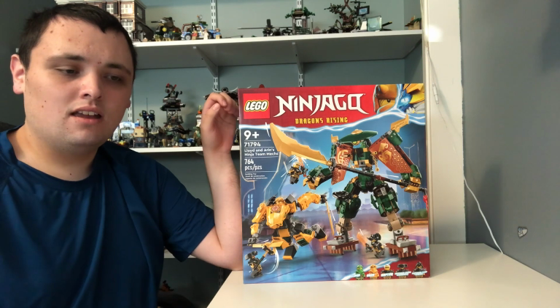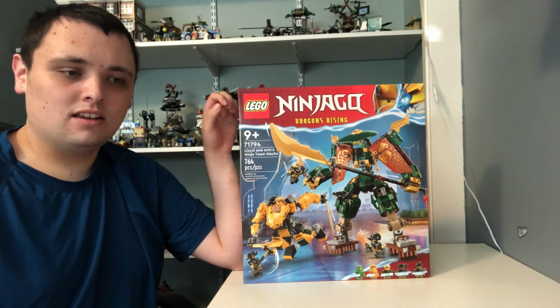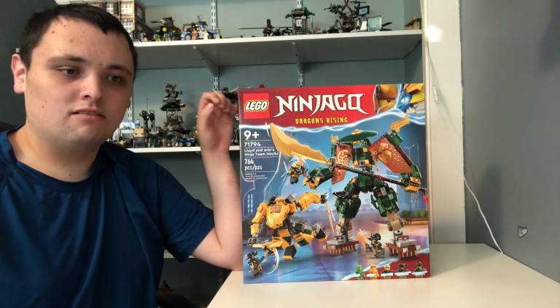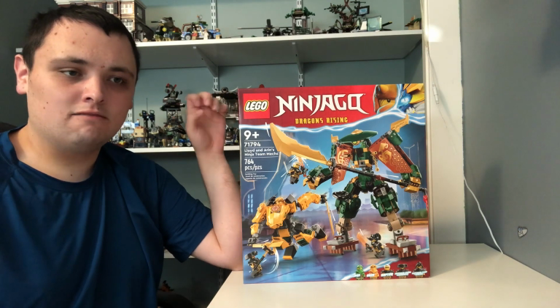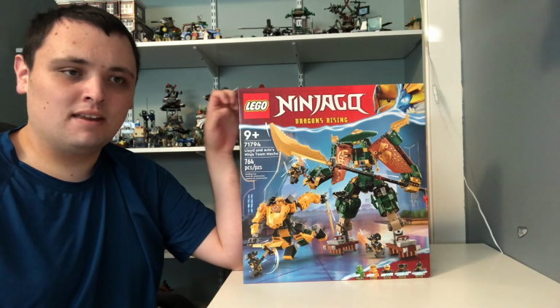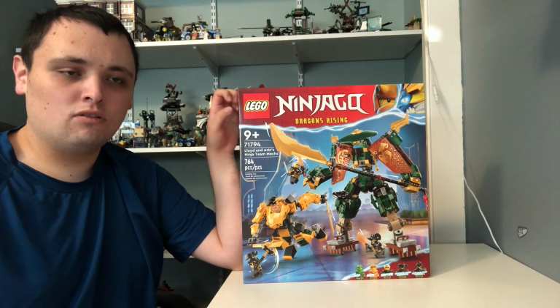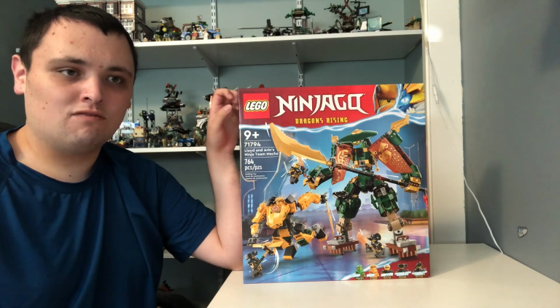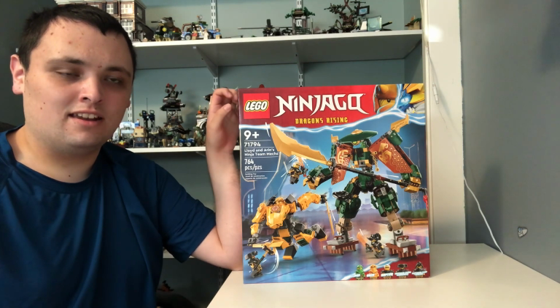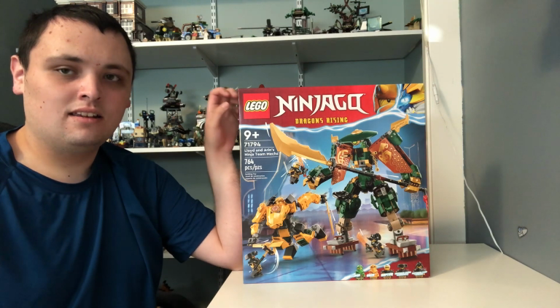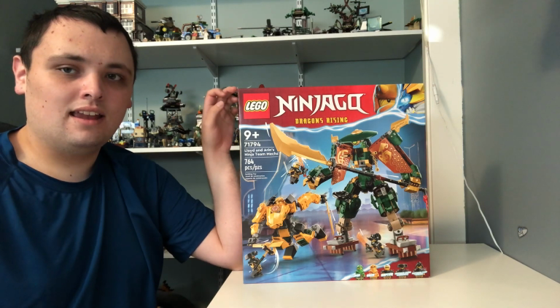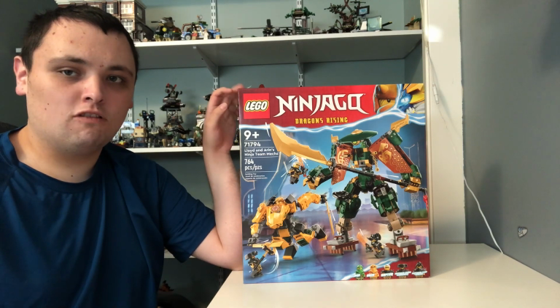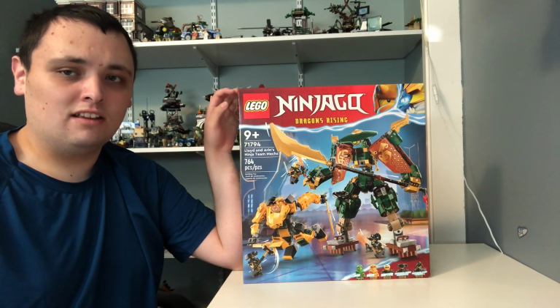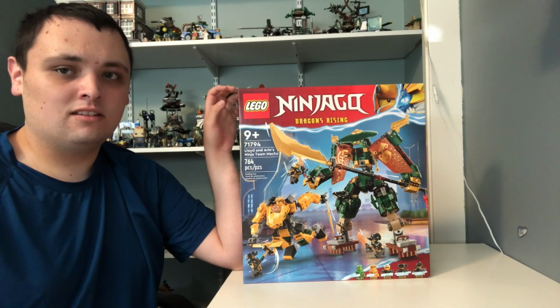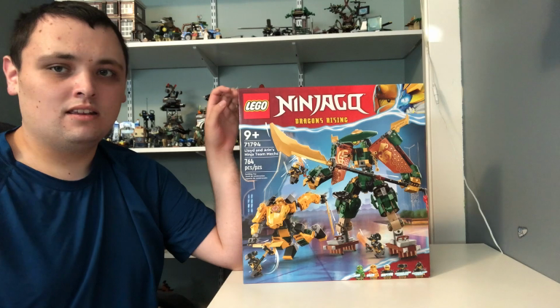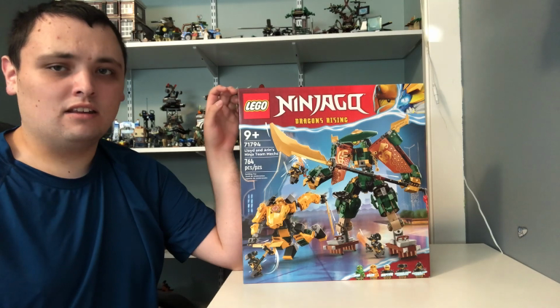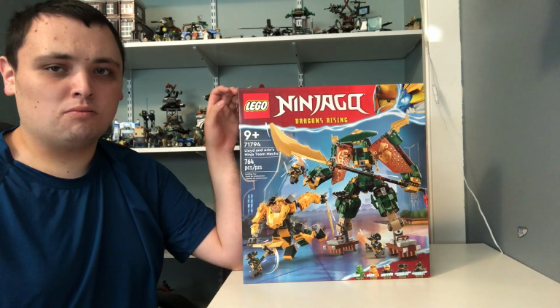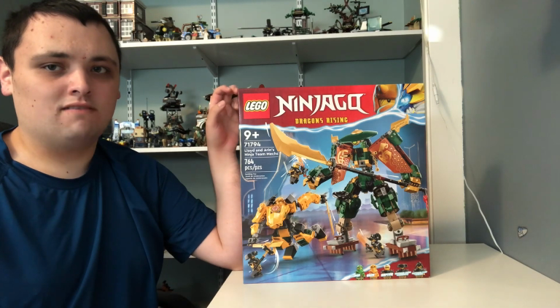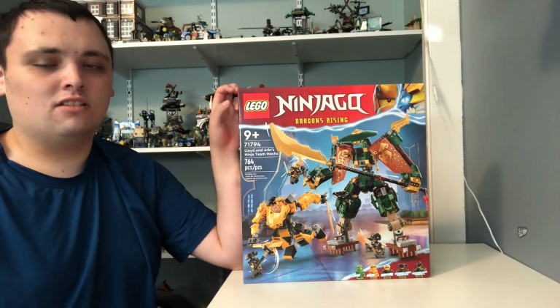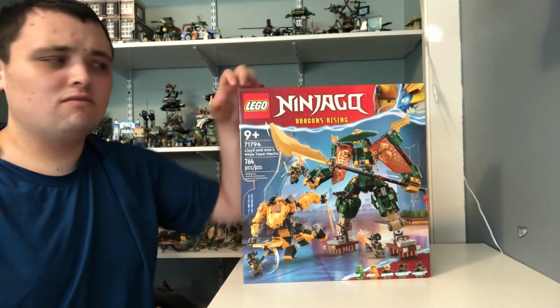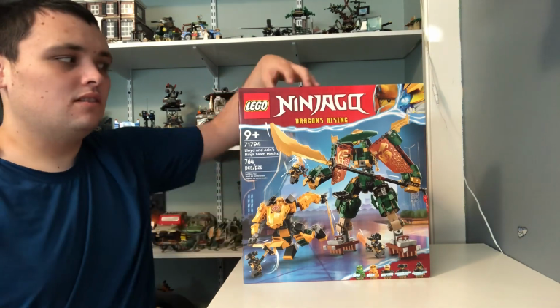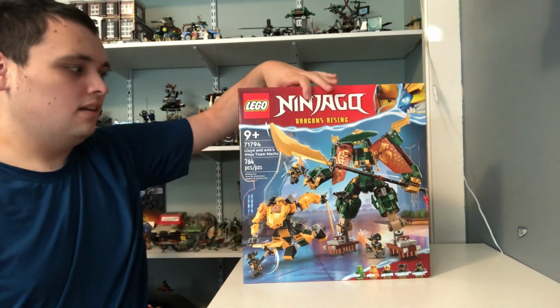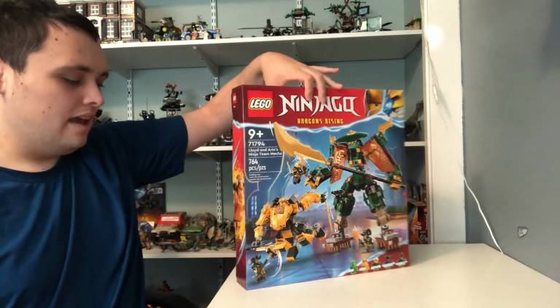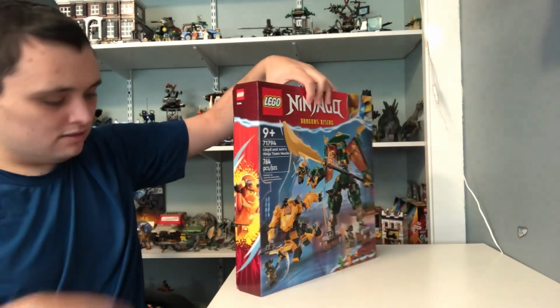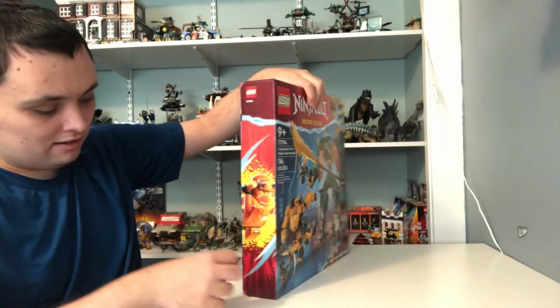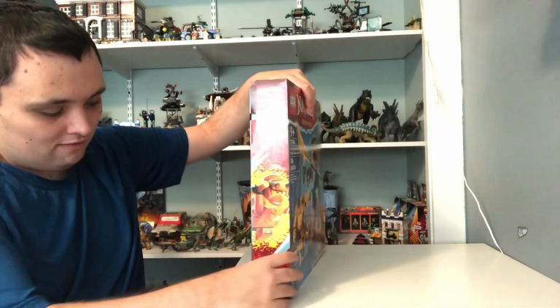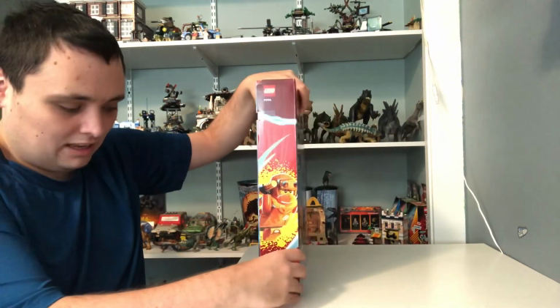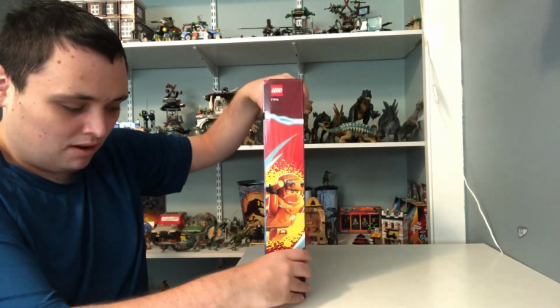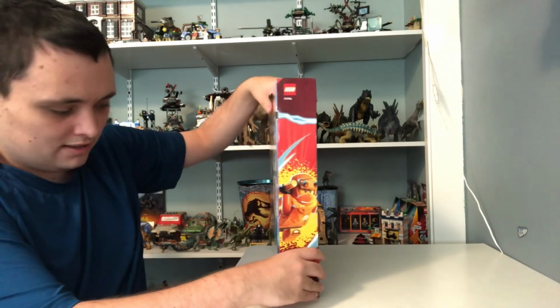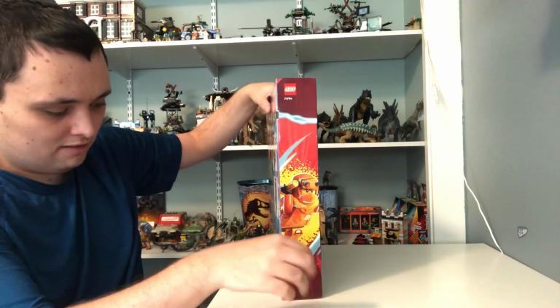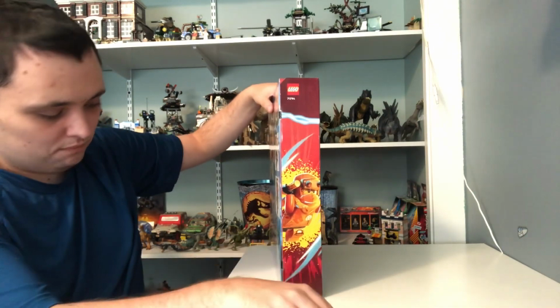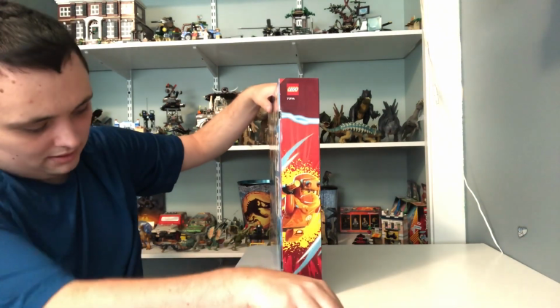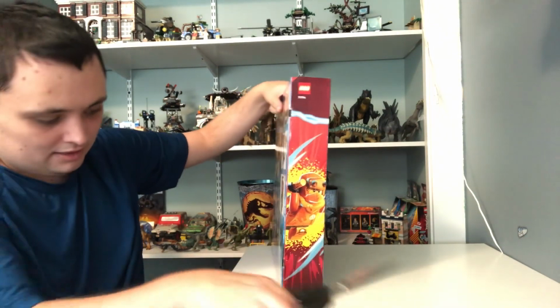Also, you will be notified when a new video comes to the channel. And now let's take a look on the inside of the box to see what comes inside.